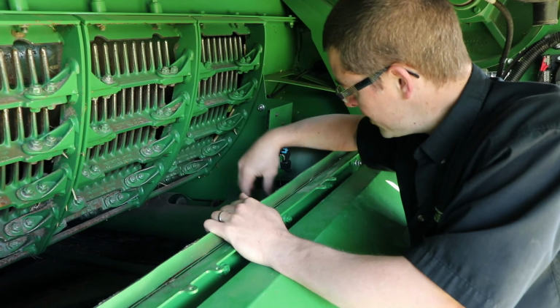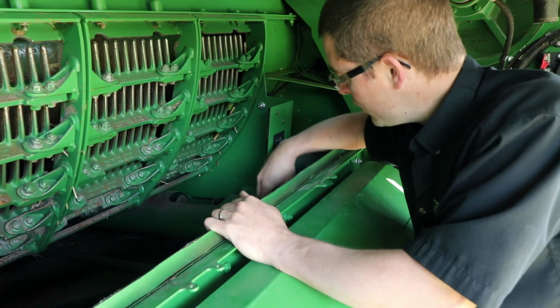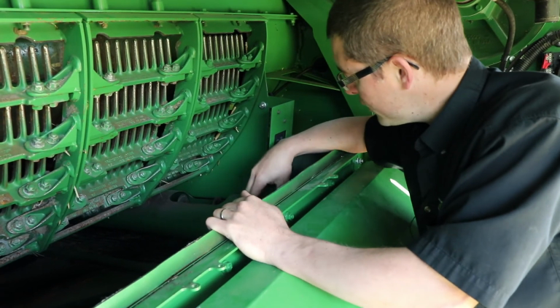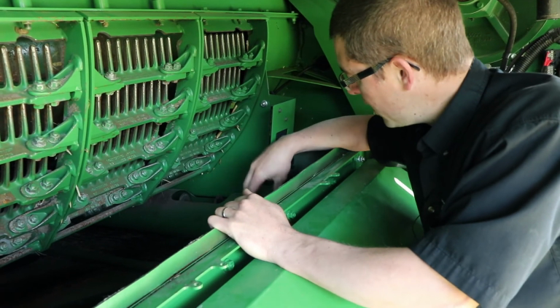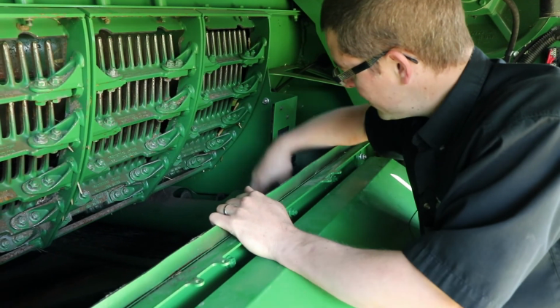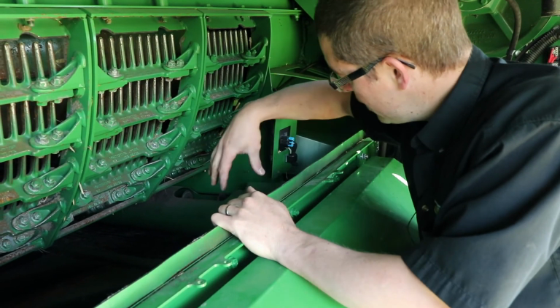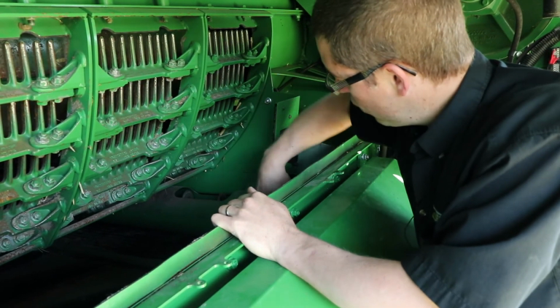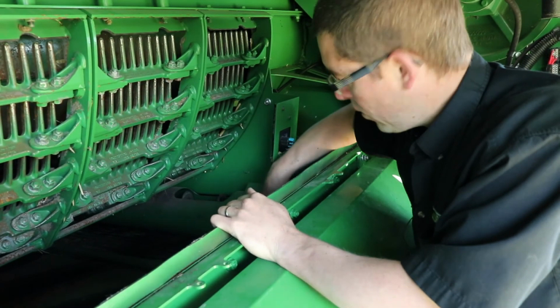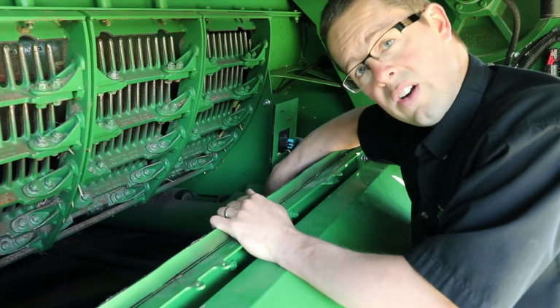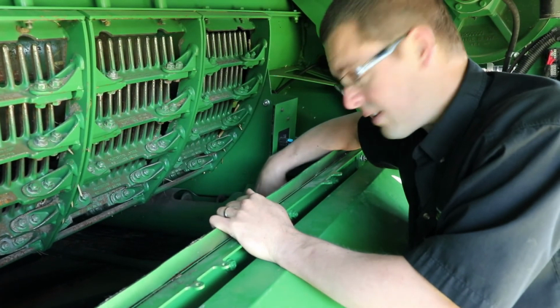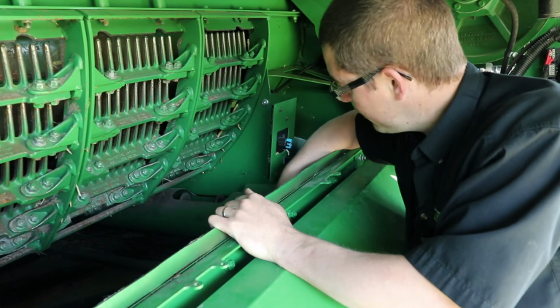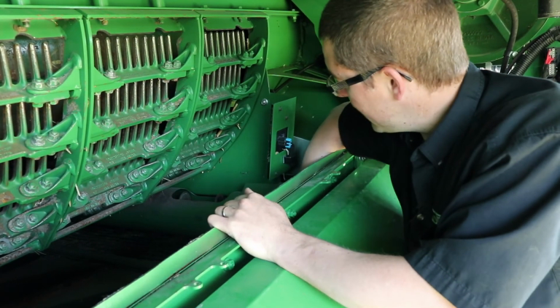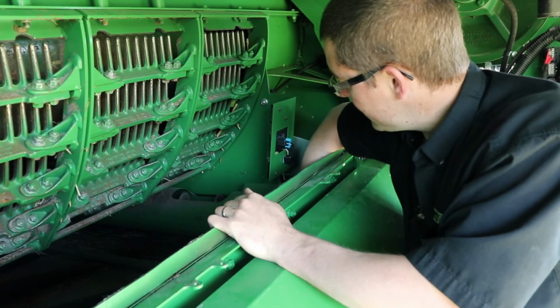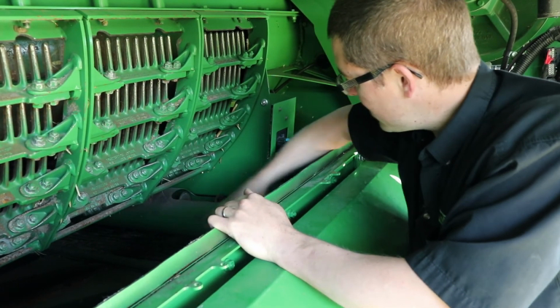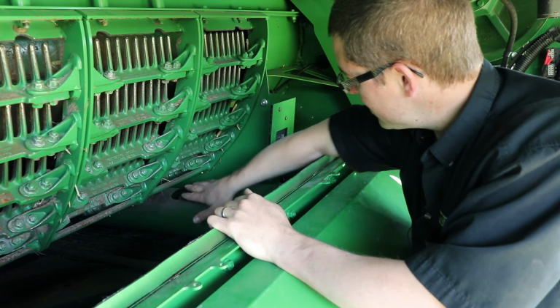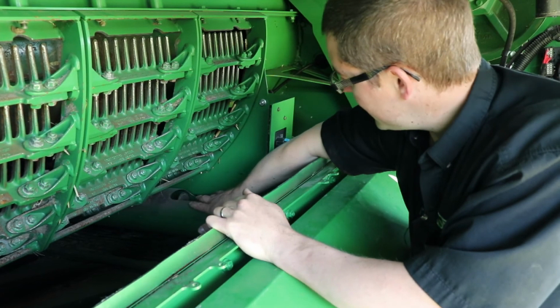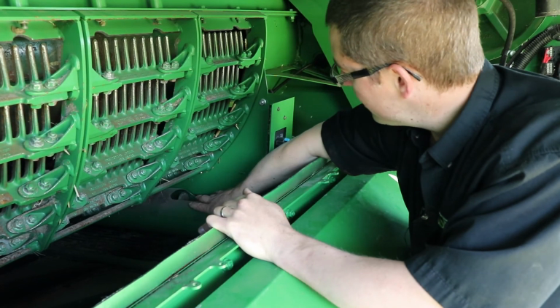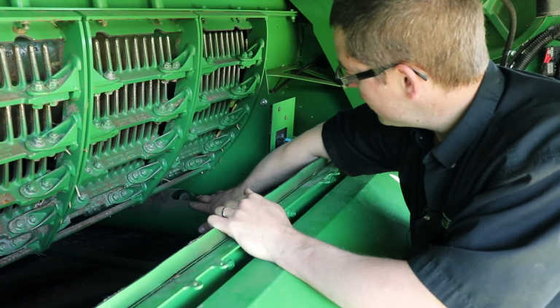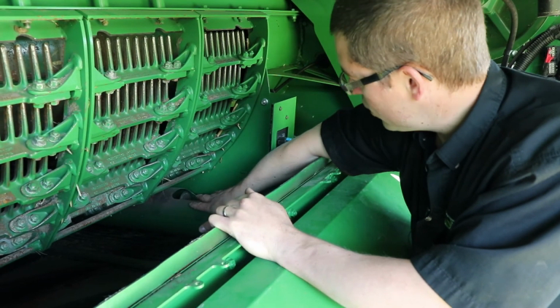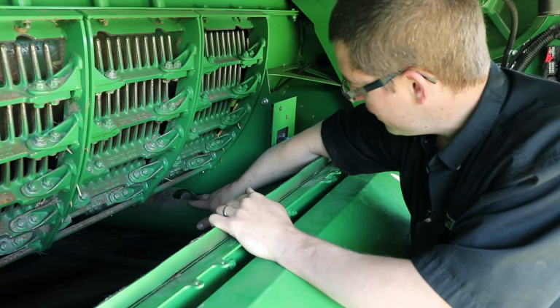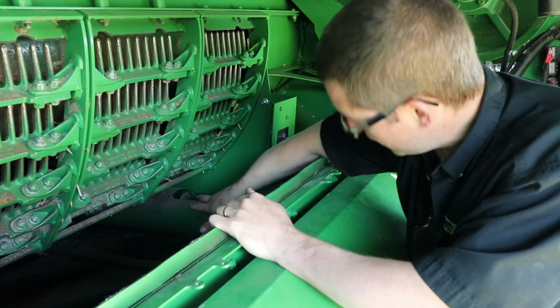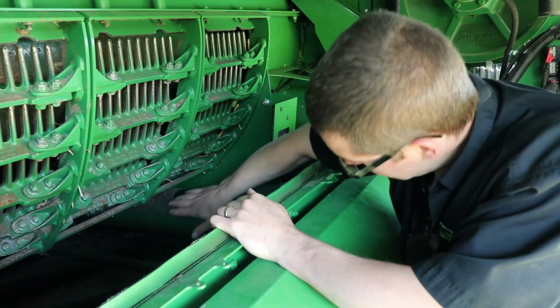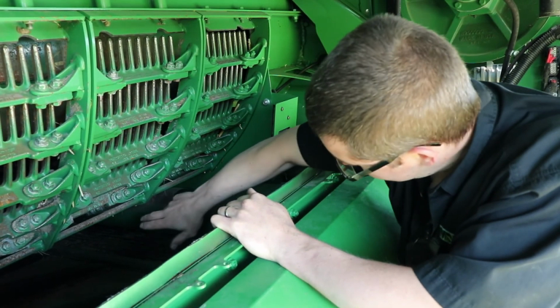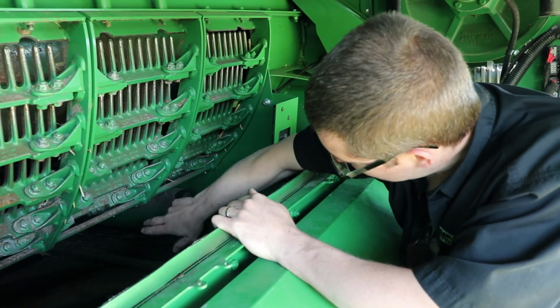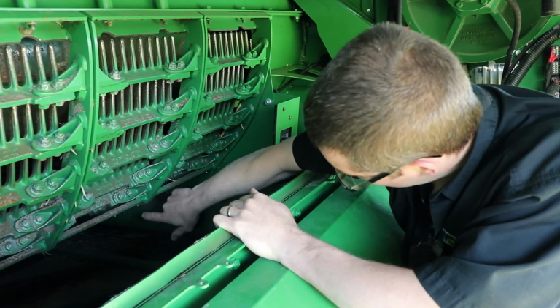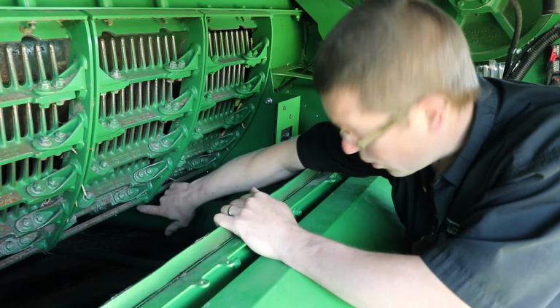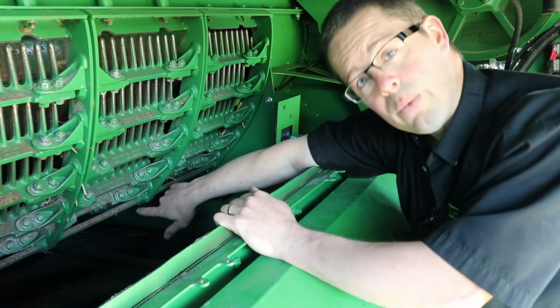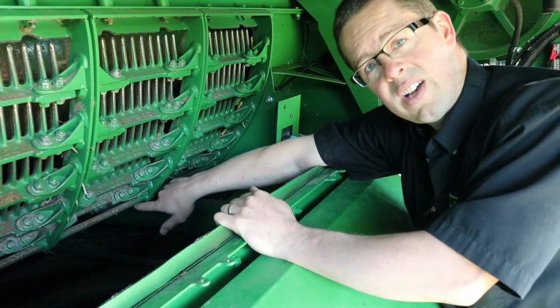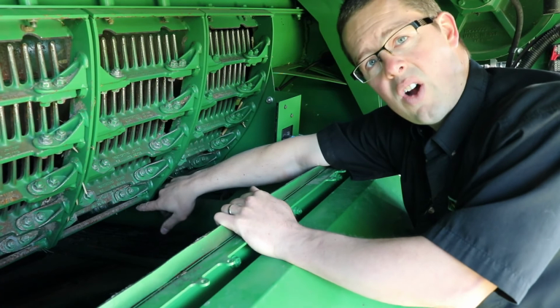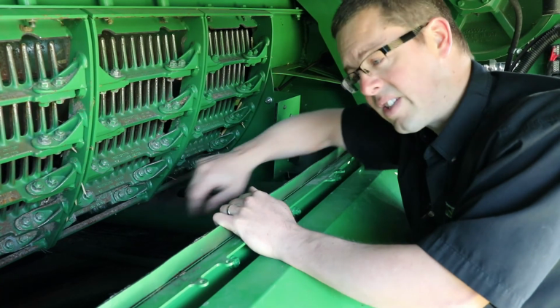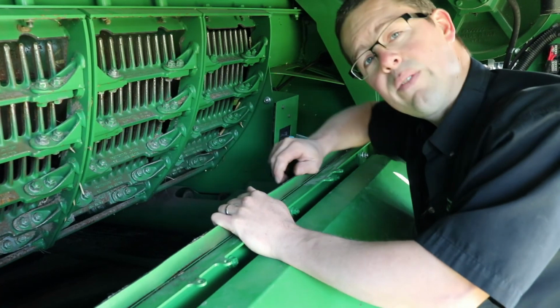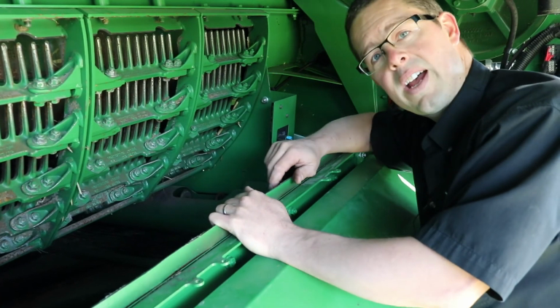There are three different spots to check: there's one hole here on the left side on the inside, there's one here a little bit closer to the rotor, and then there's one more on the right side of the combine to have a look at.